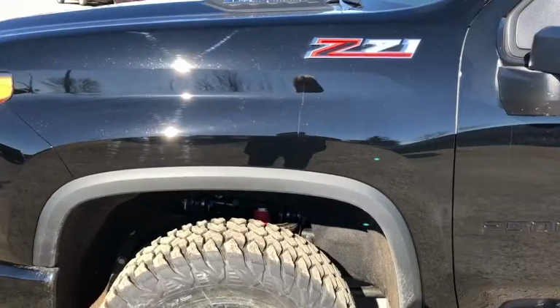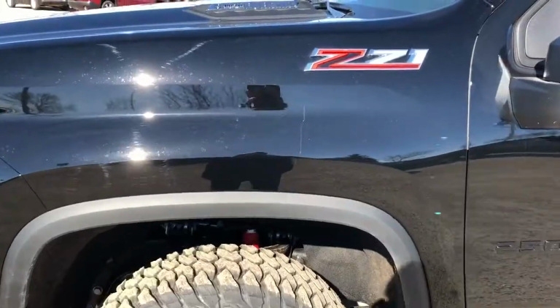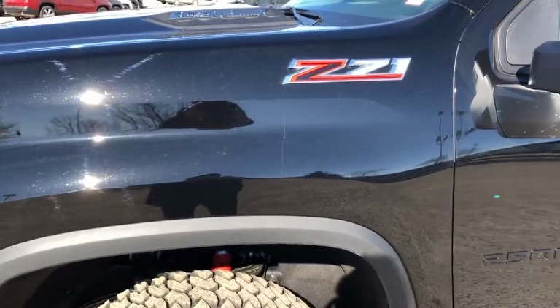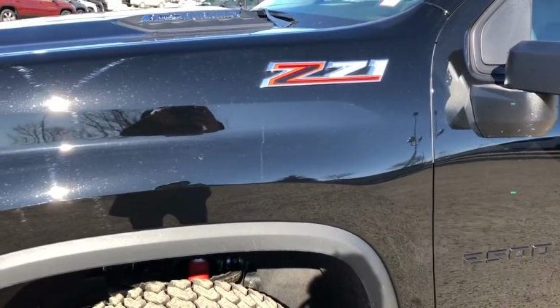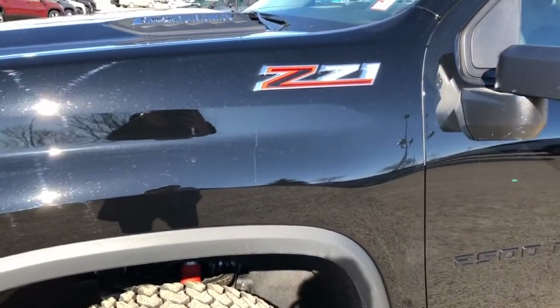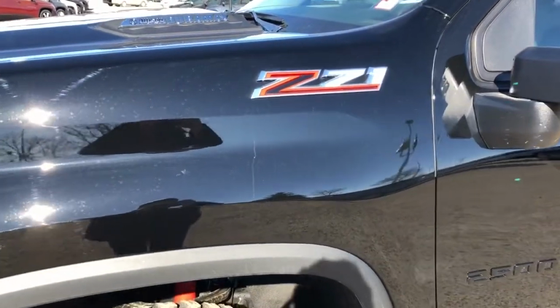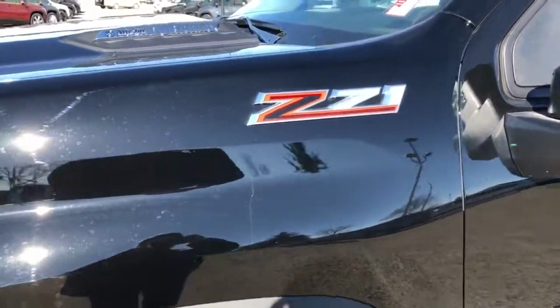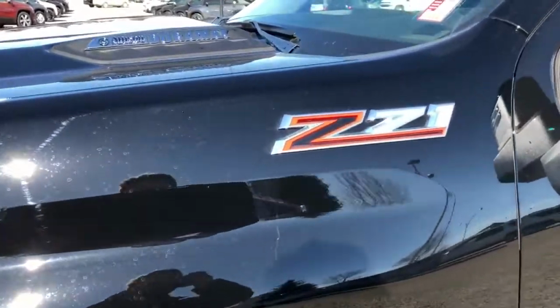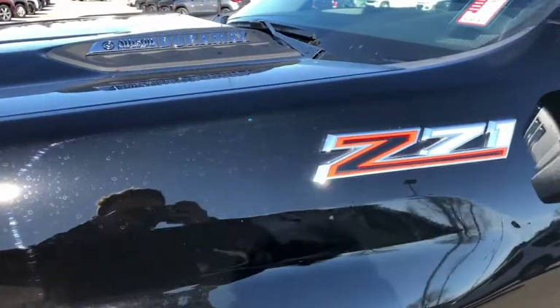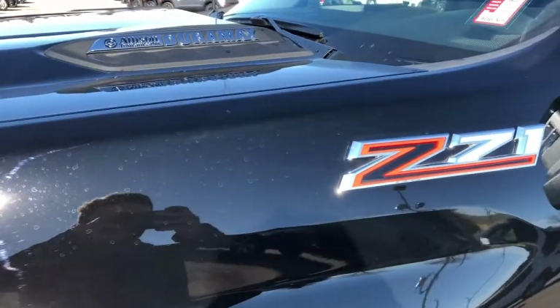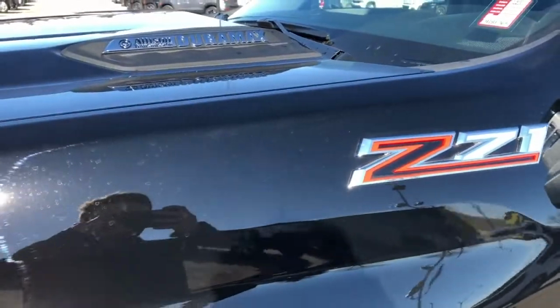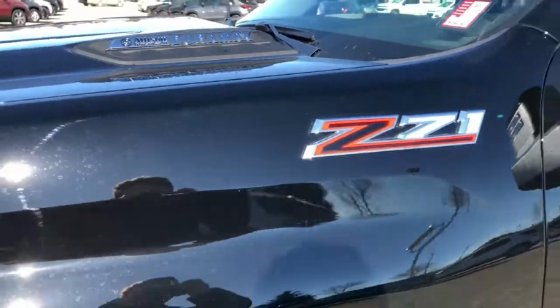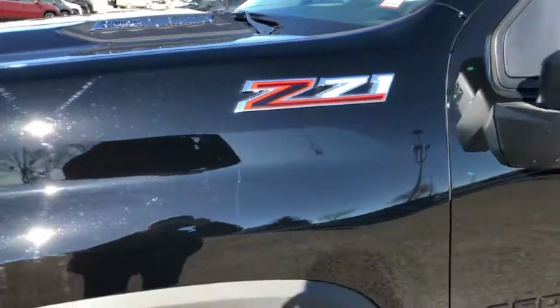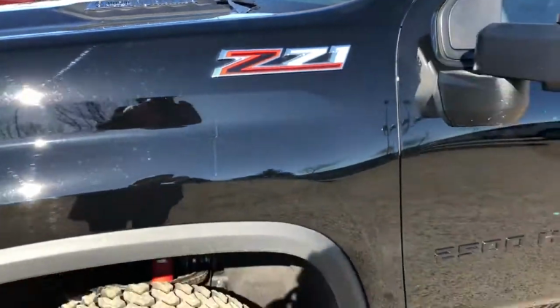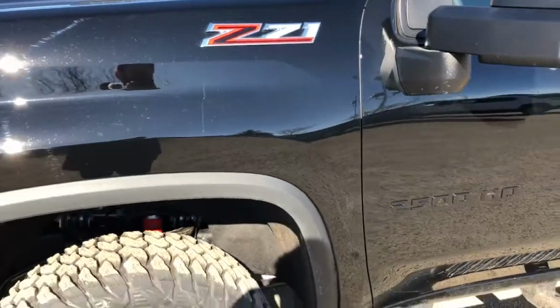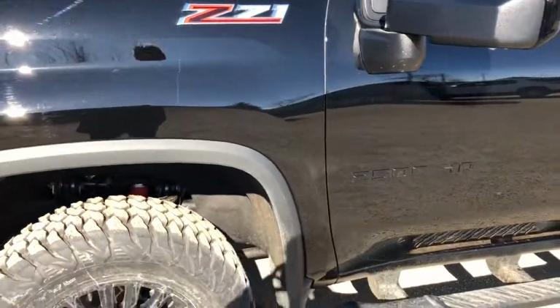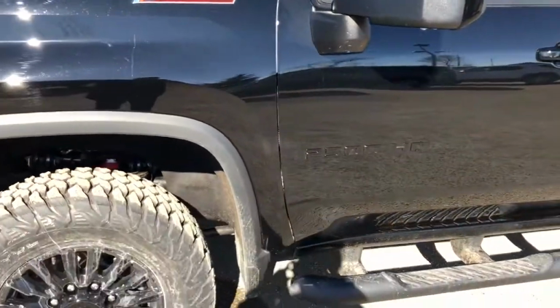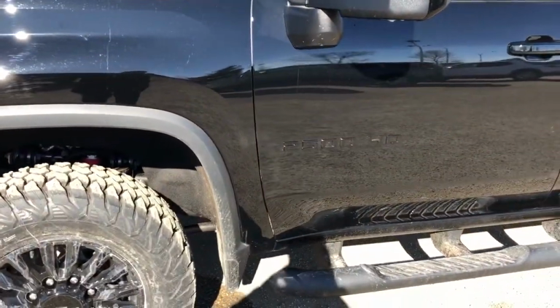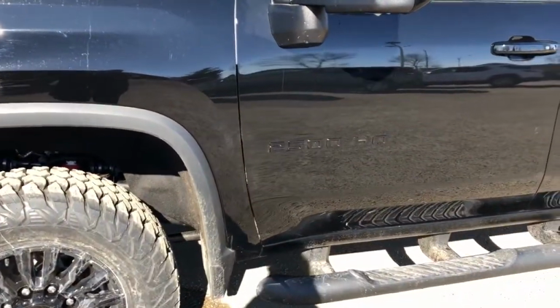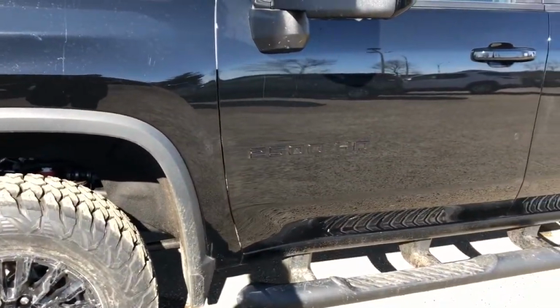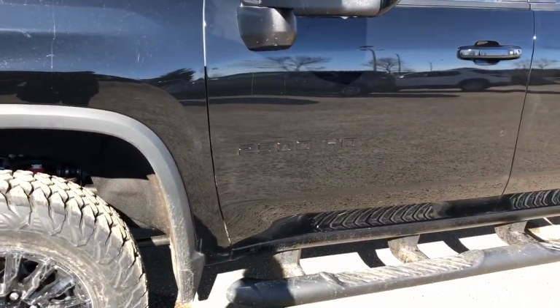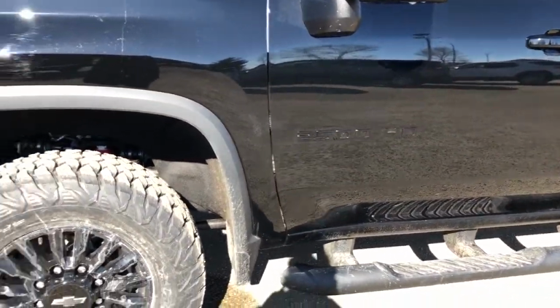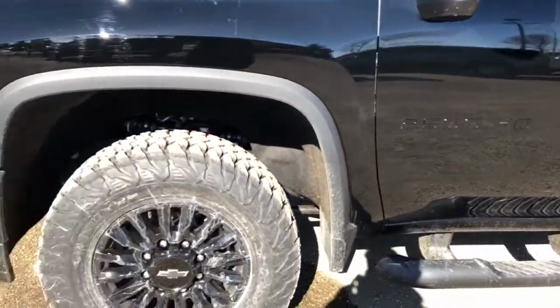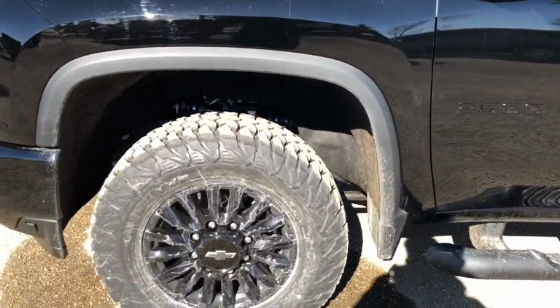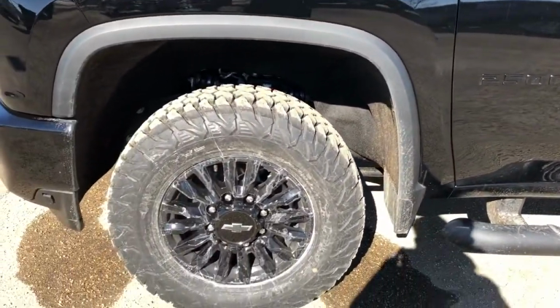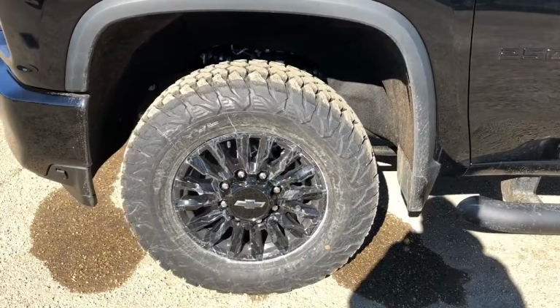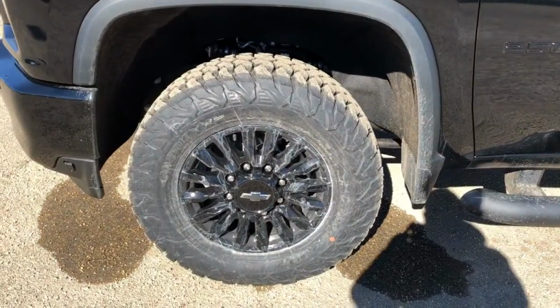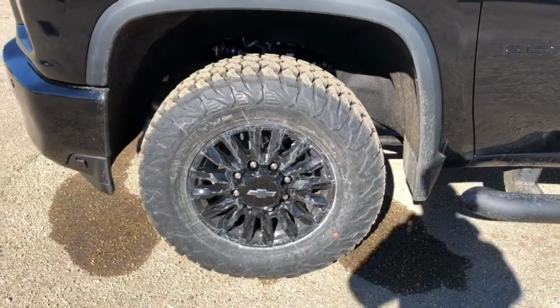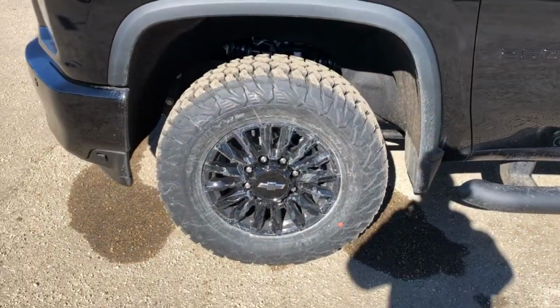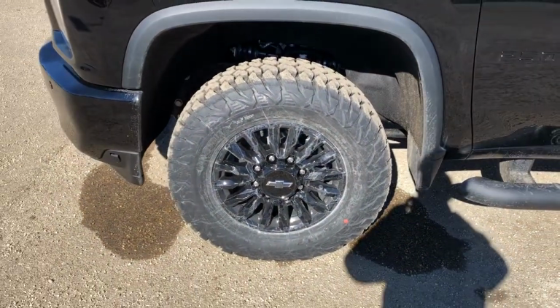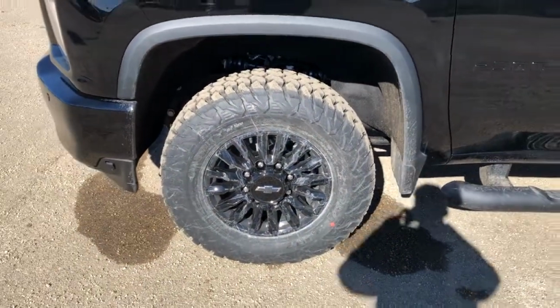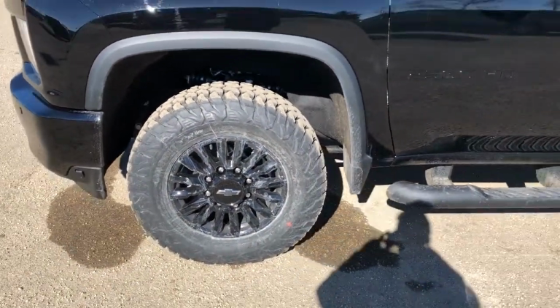Back onto the exterior we can see our Z71 badging, Allison transmission, and Duramax badging on the hood. We have our 2500 HD badging on the side in black, and black alloy rims with Chevrolet badge center caps also in black.